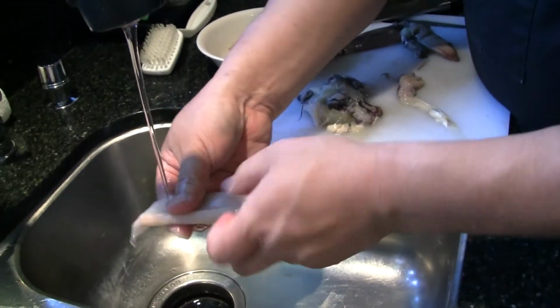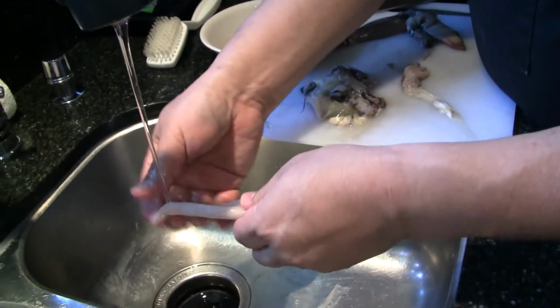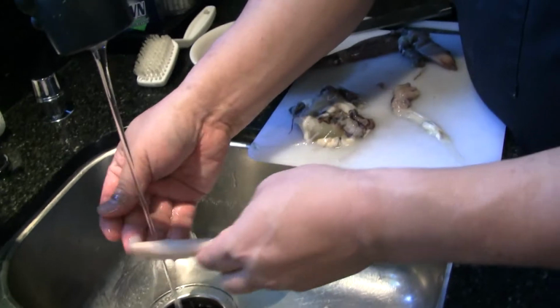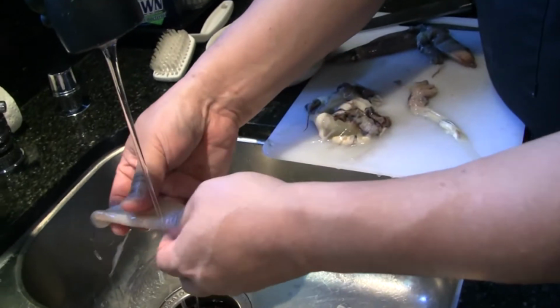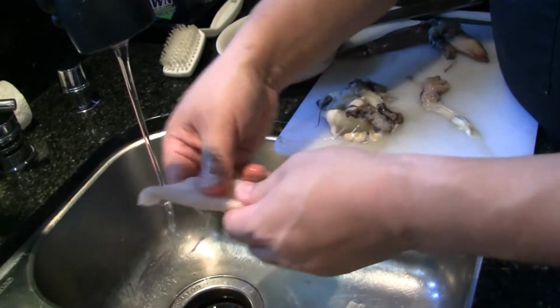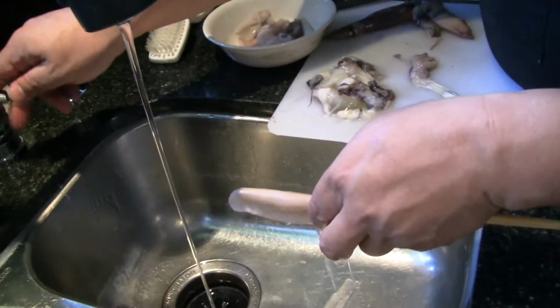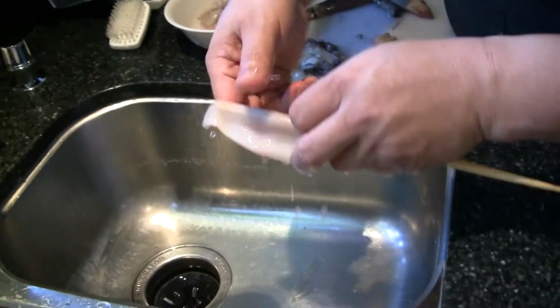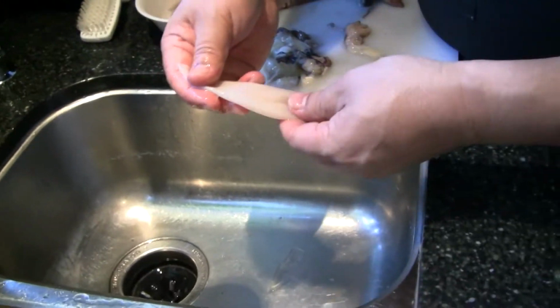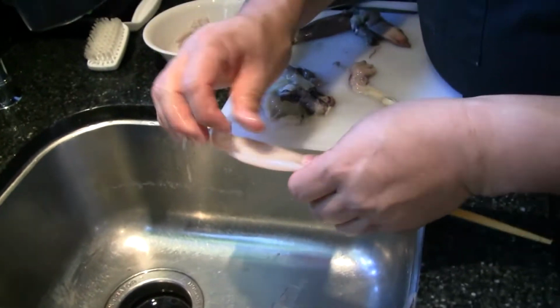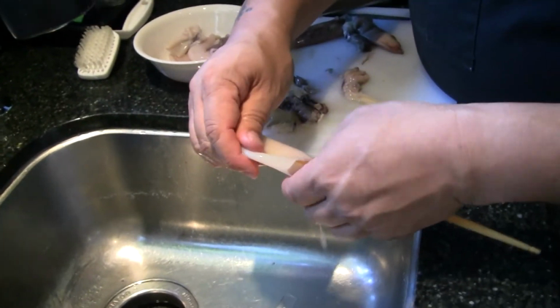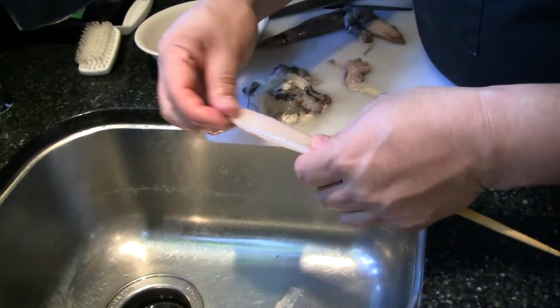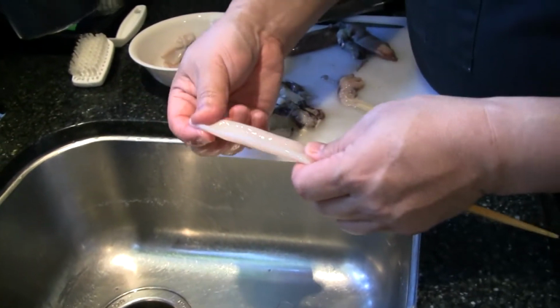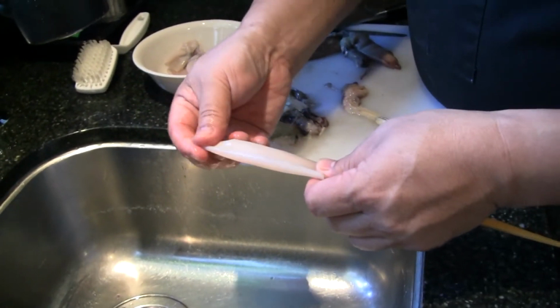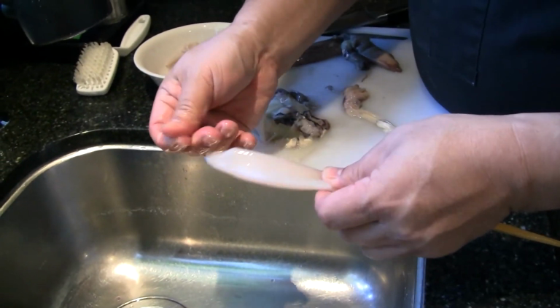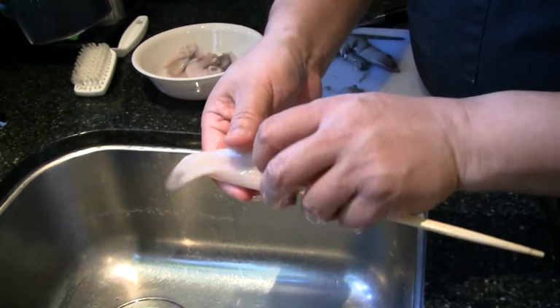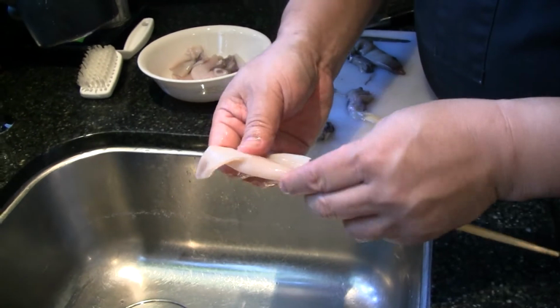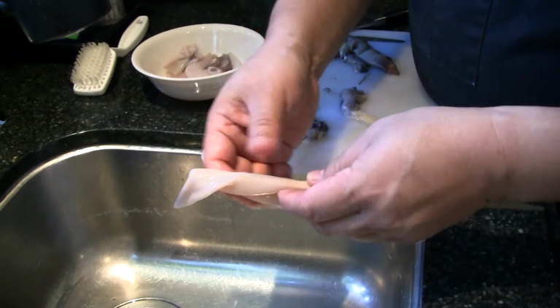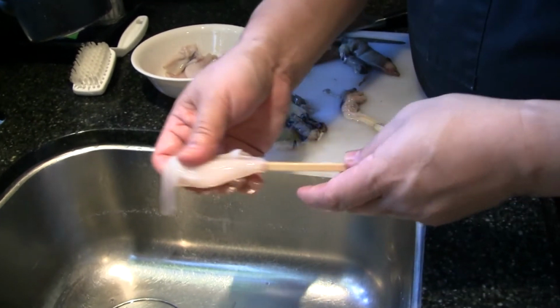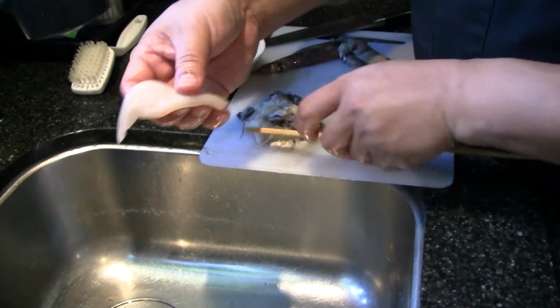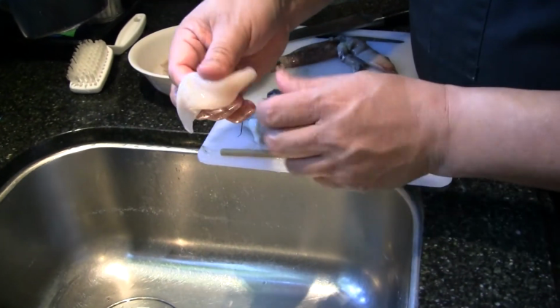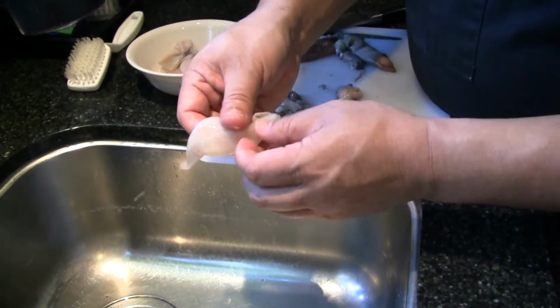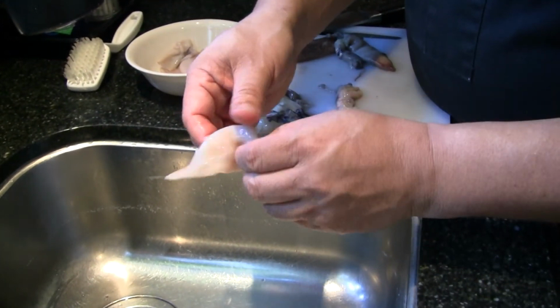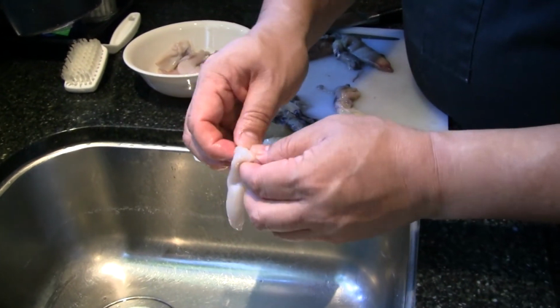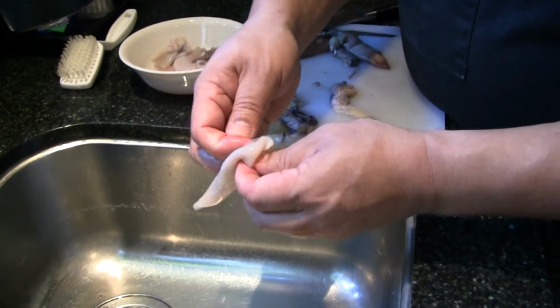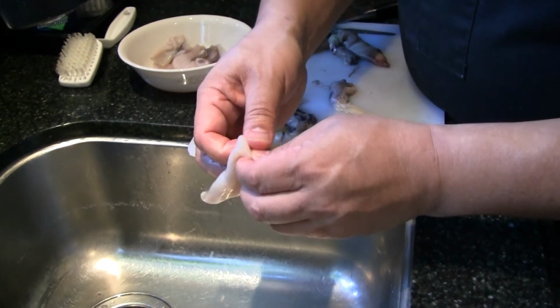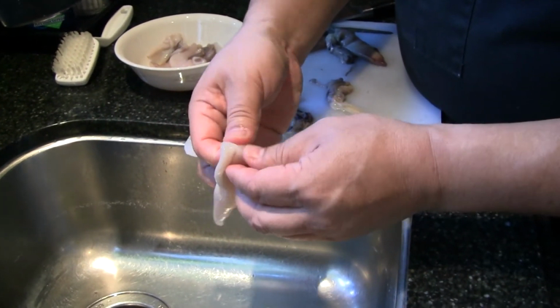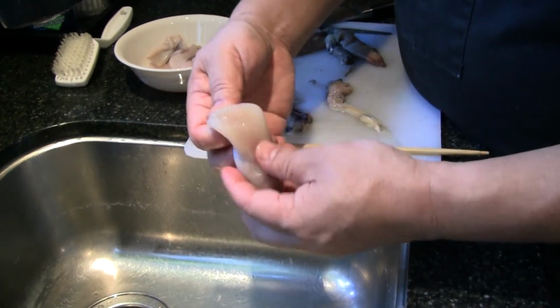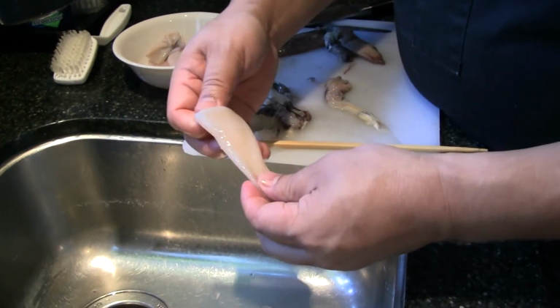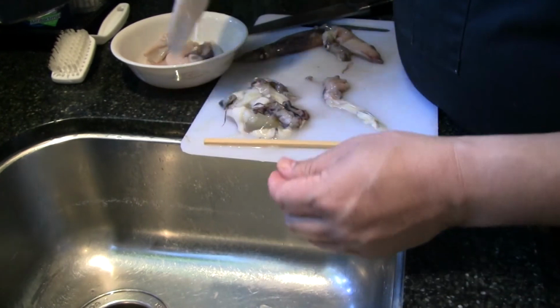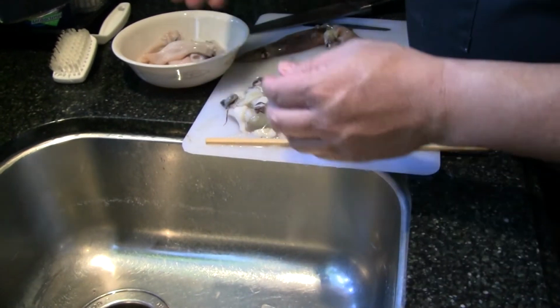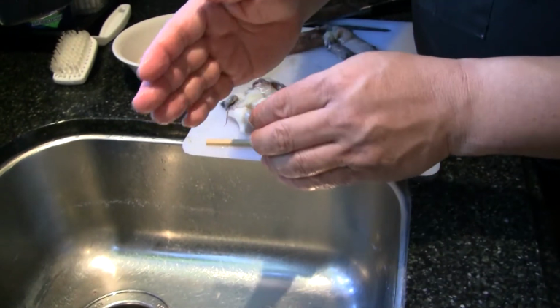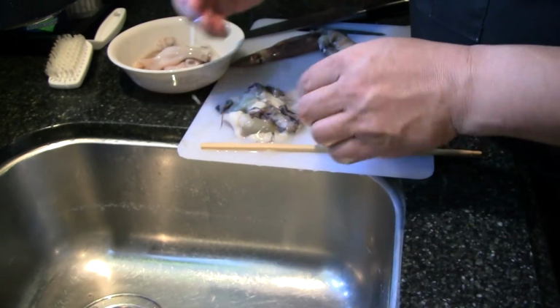You can use a bowl of water, but I like to just turn the running water on and off. So that tube is really clean now — it's clean on both sides and it's ready to cut.